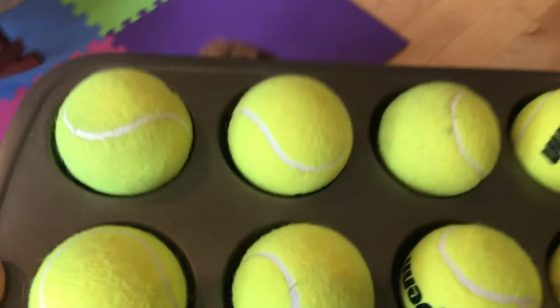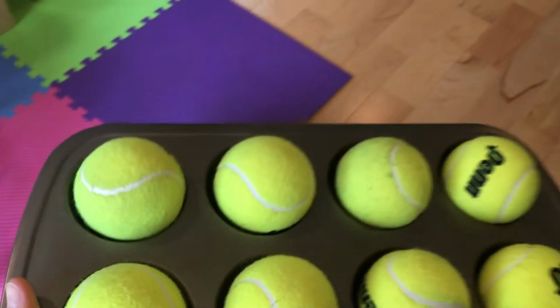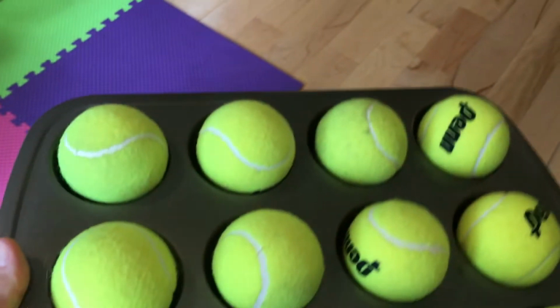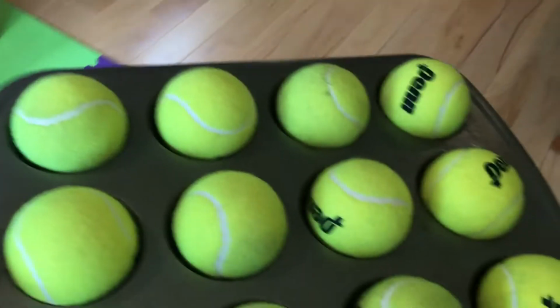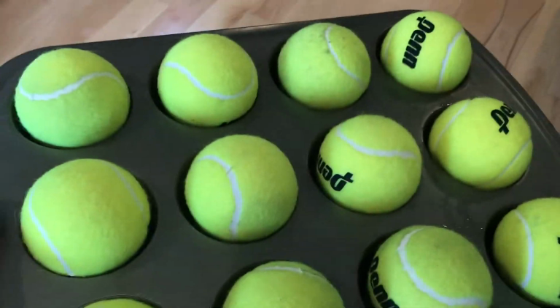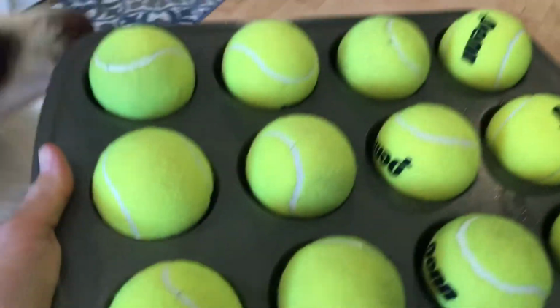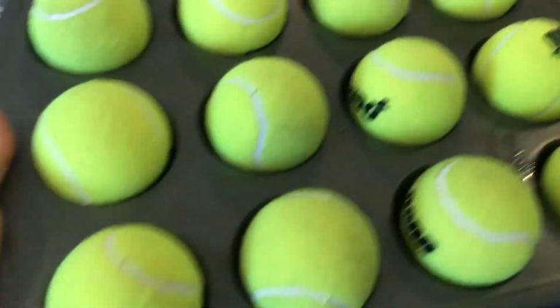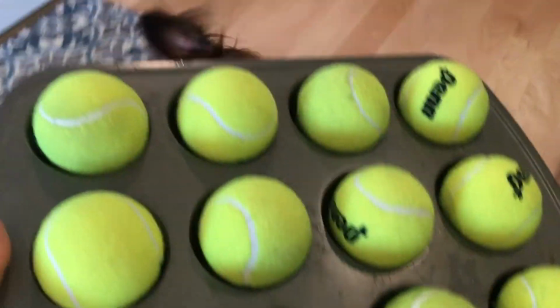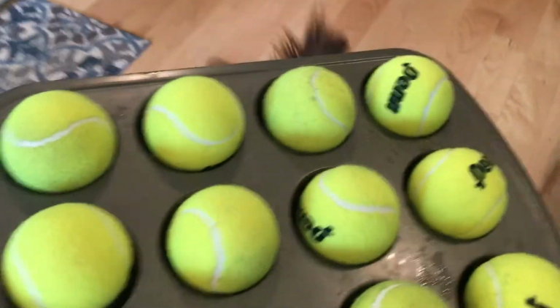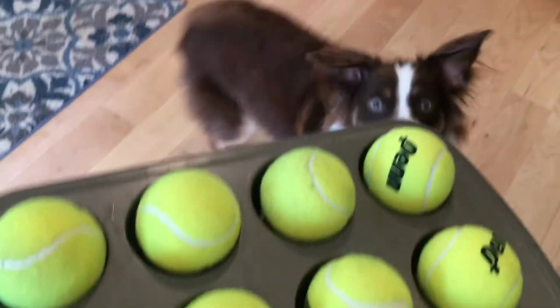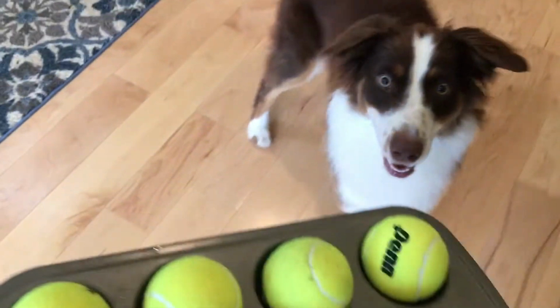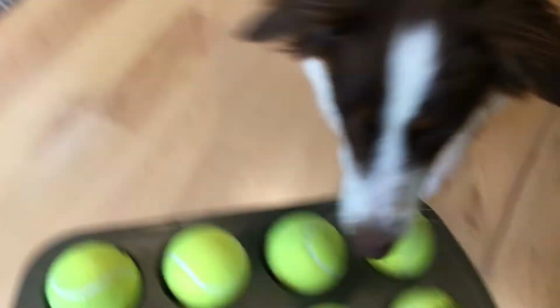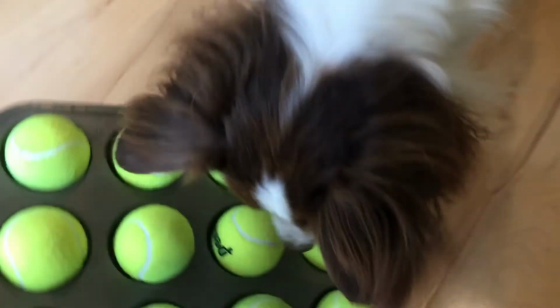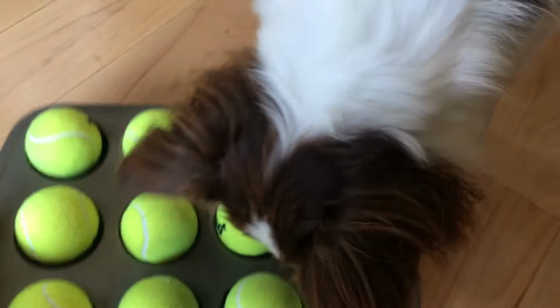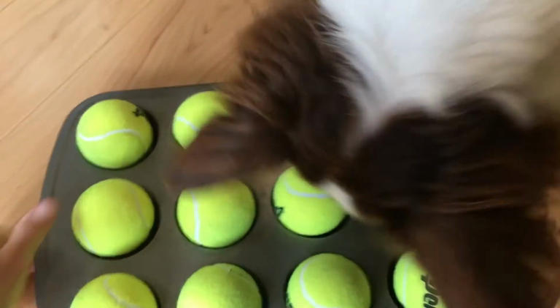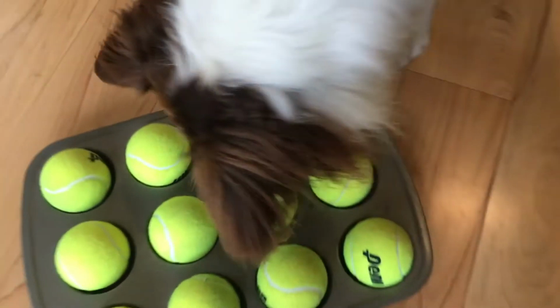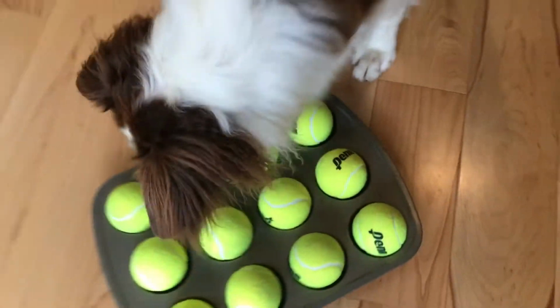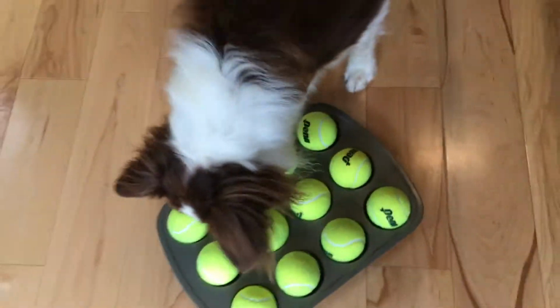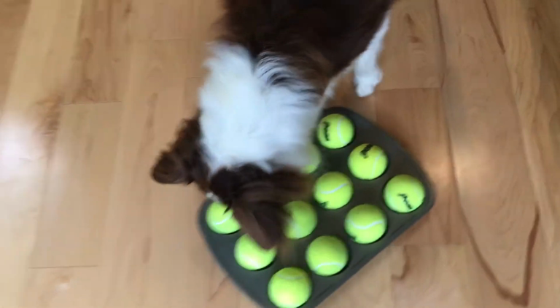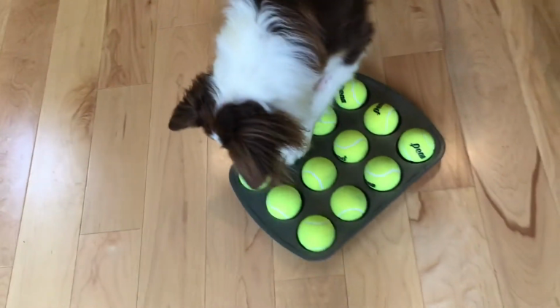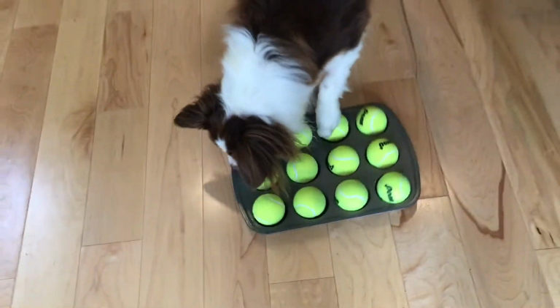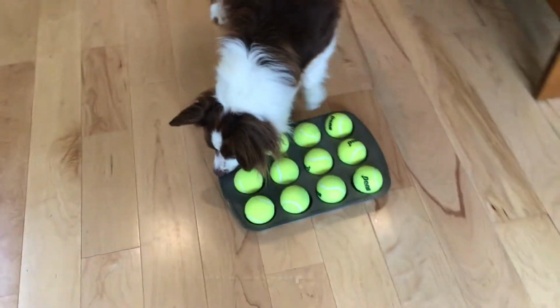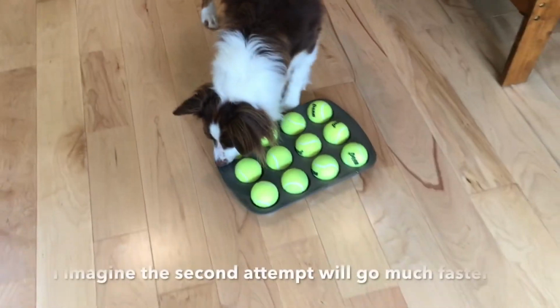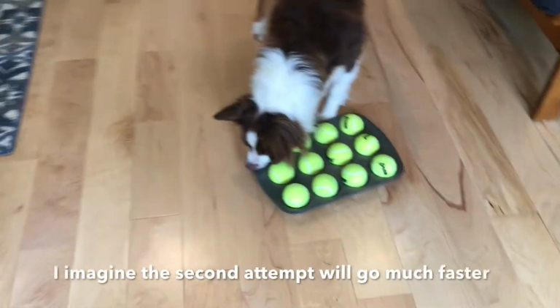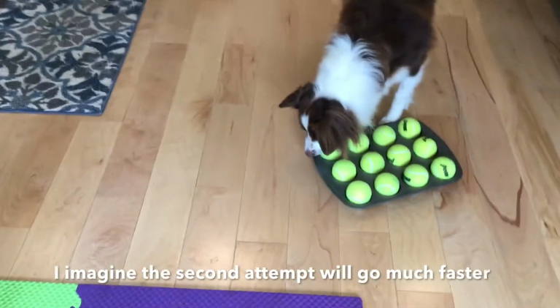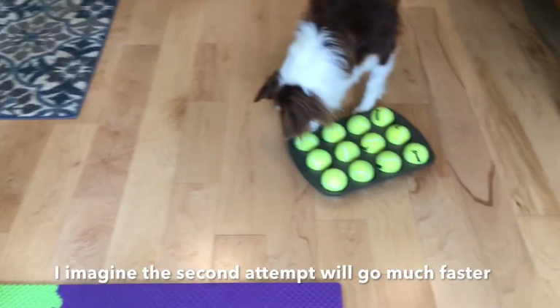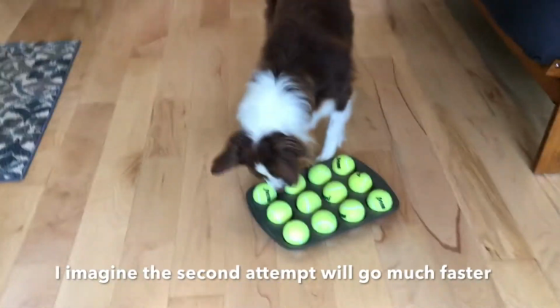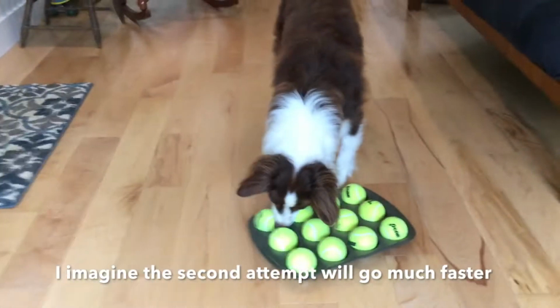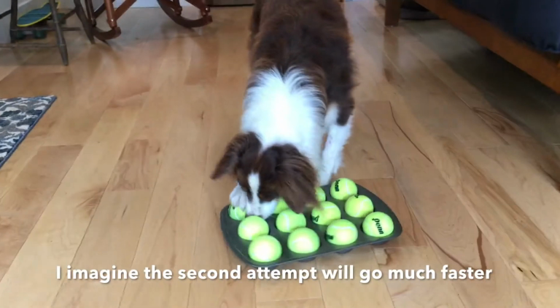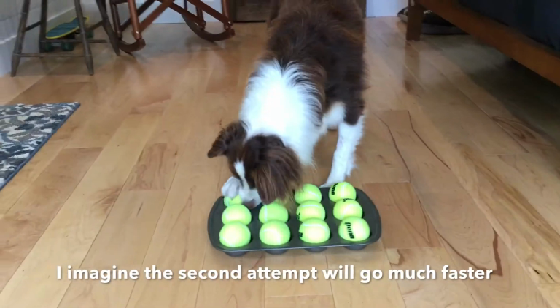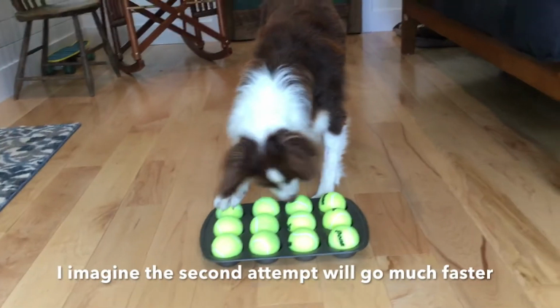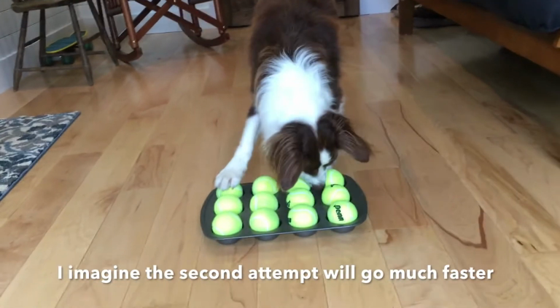Here we are — this is her second round with a muffin tin. She's pretty excited. Let's see if she's faster the second time around.